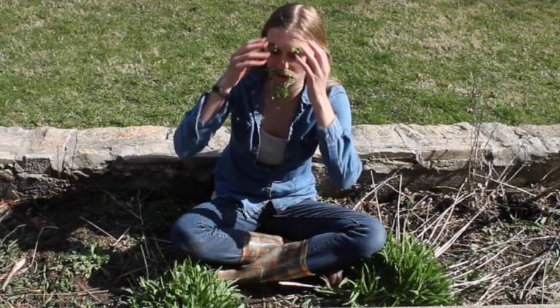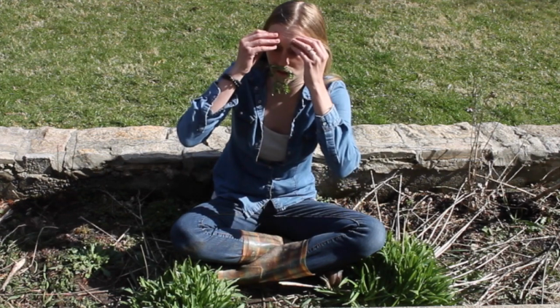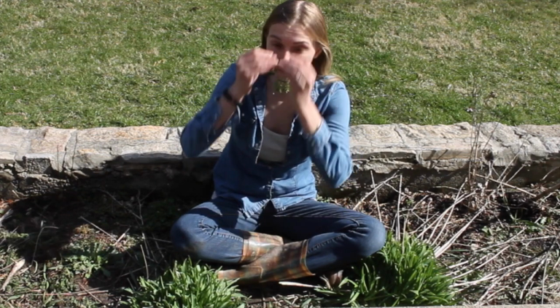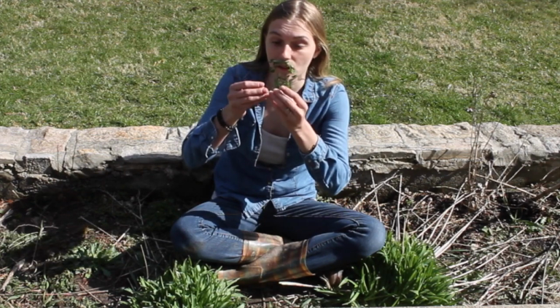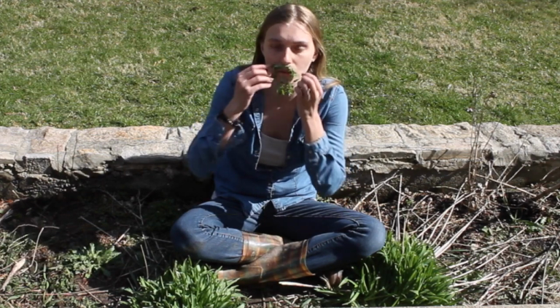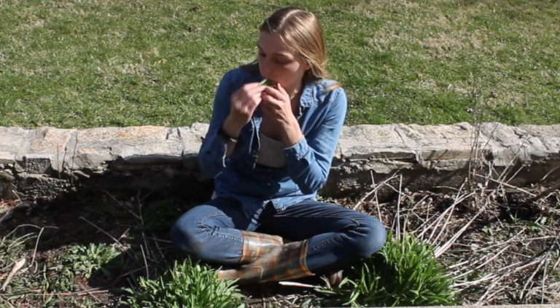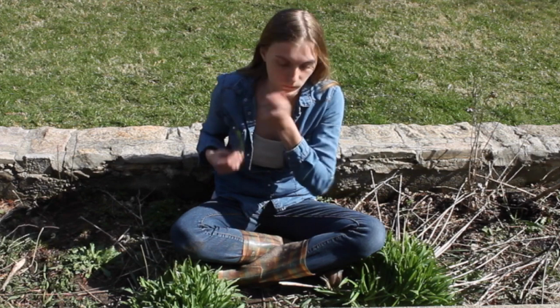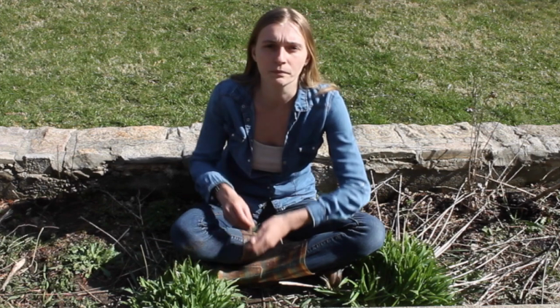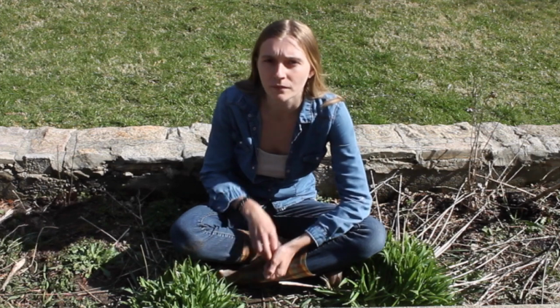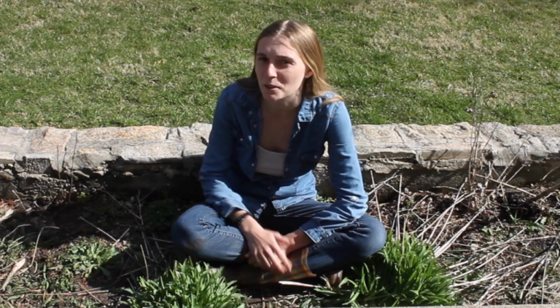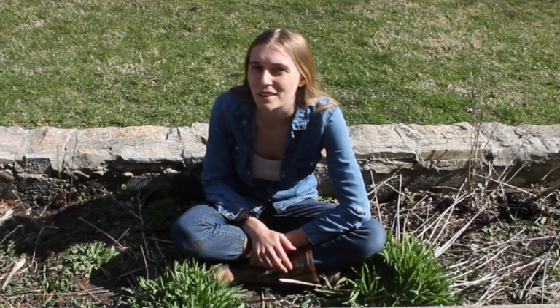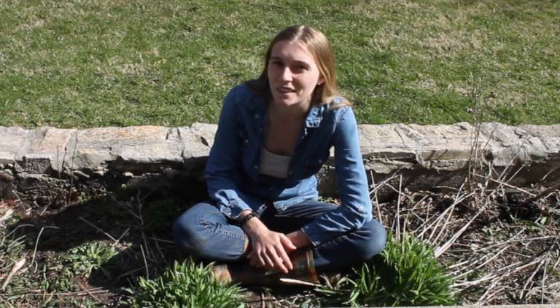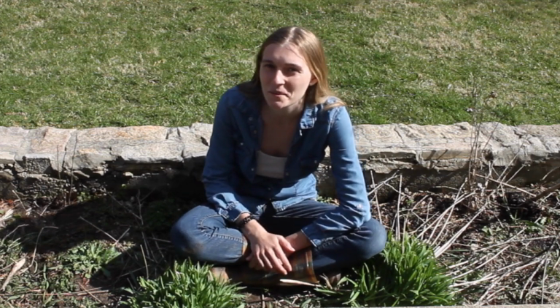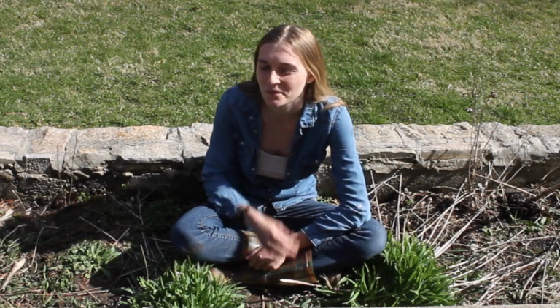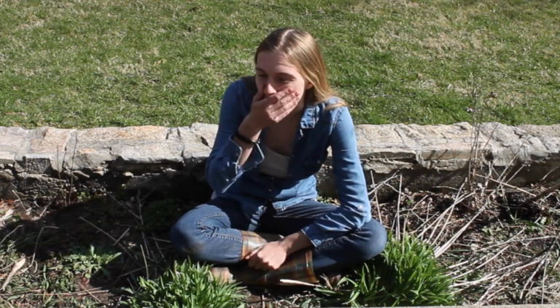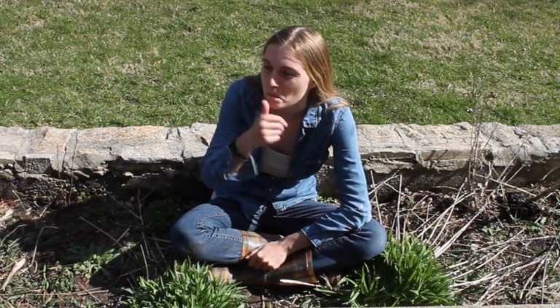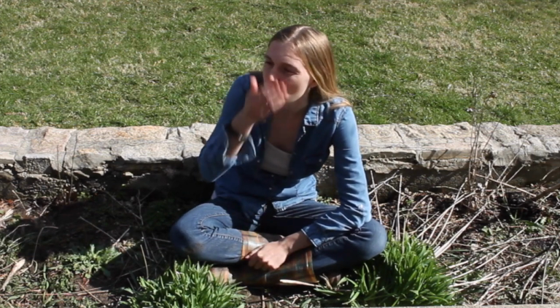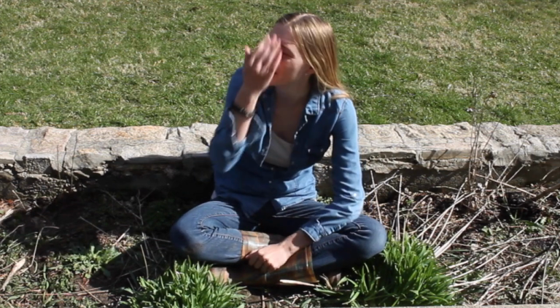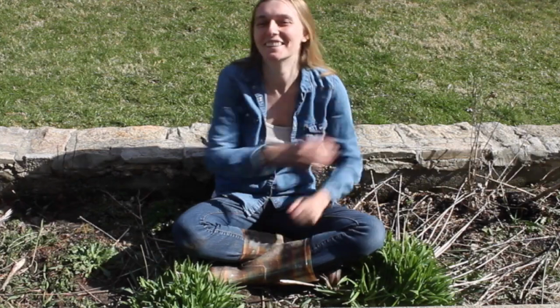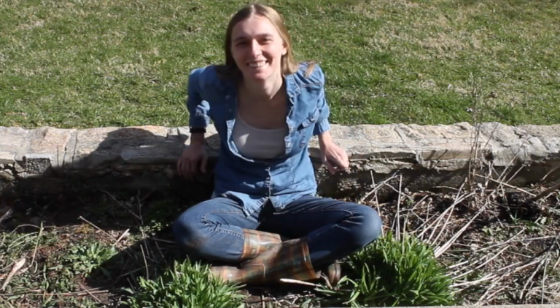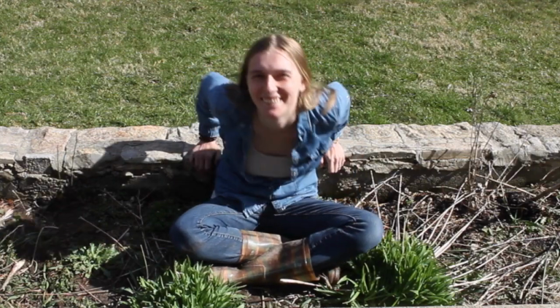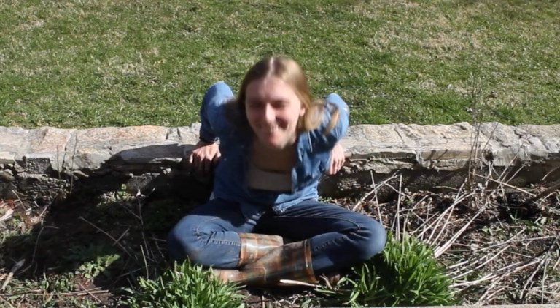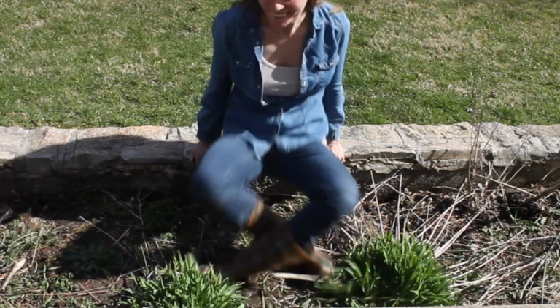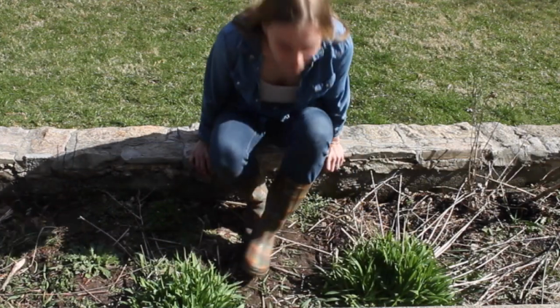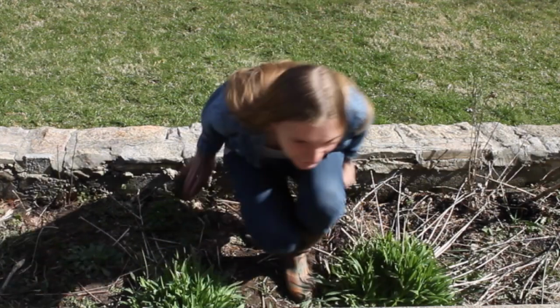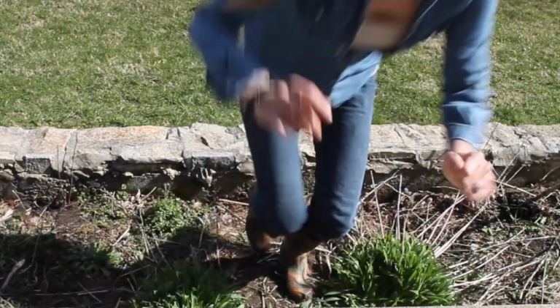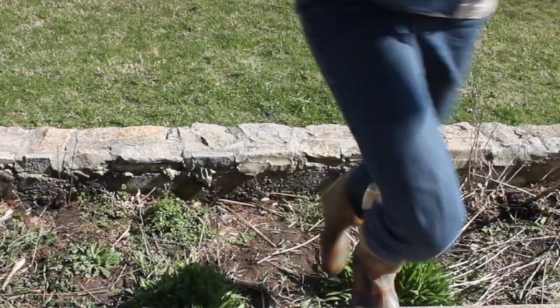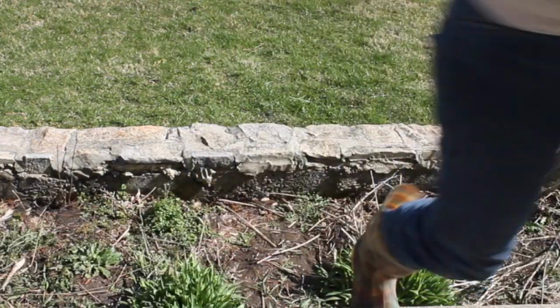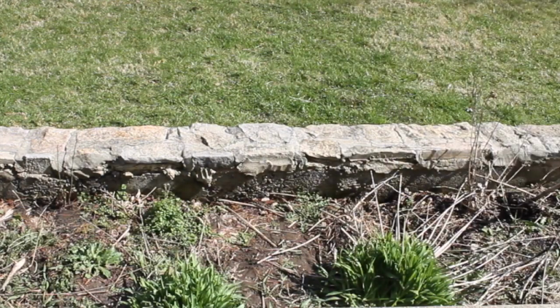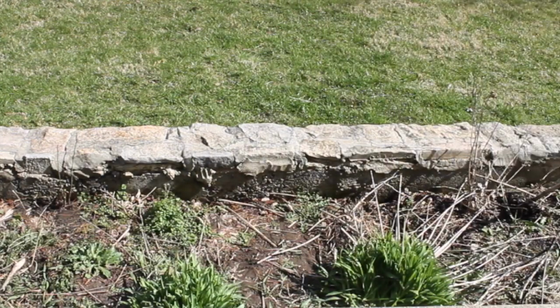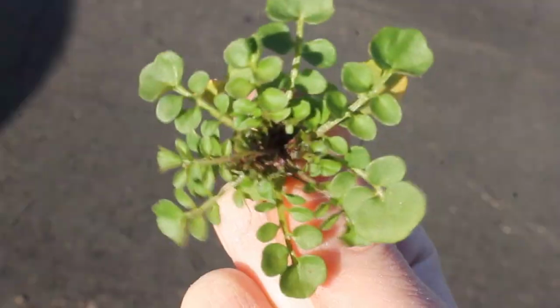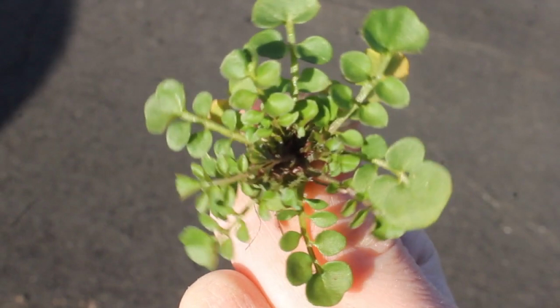Hairy bittercress, it's so cool, it's the best! Hairy bittercress — eat the leaves and eat the stems, eat the flowers too. It's one wild brassica for you. The name's Harry.